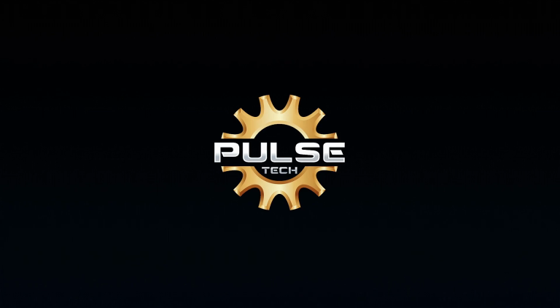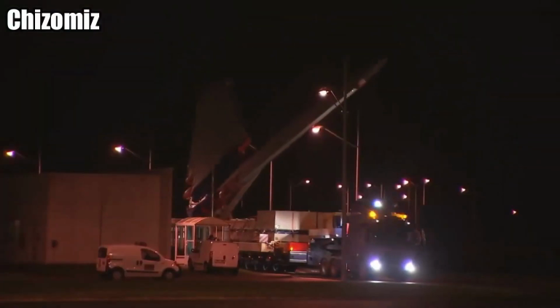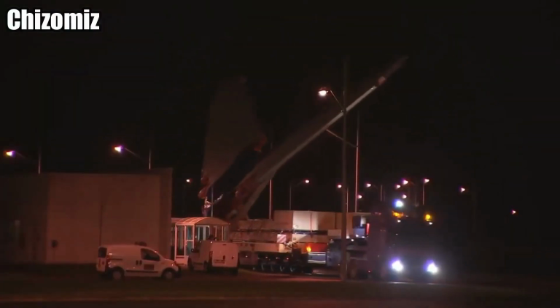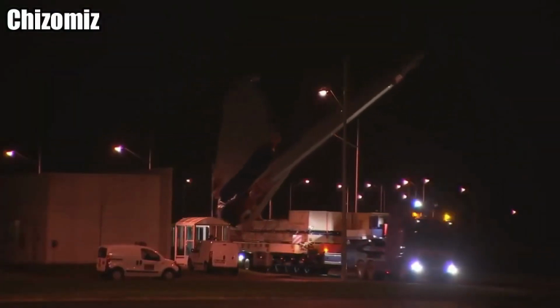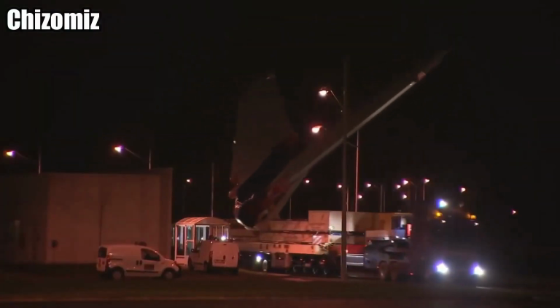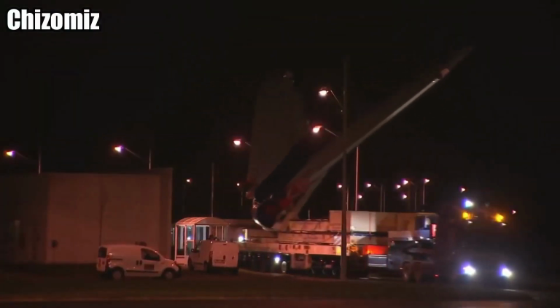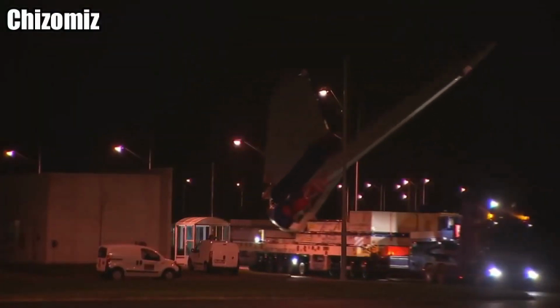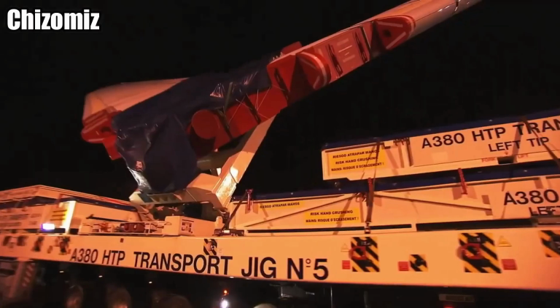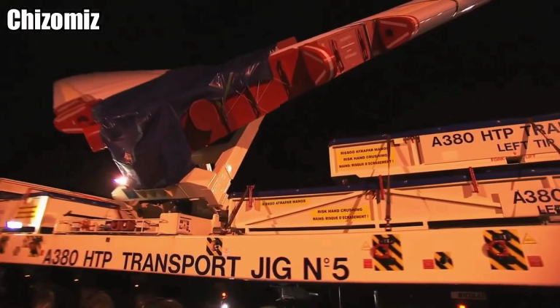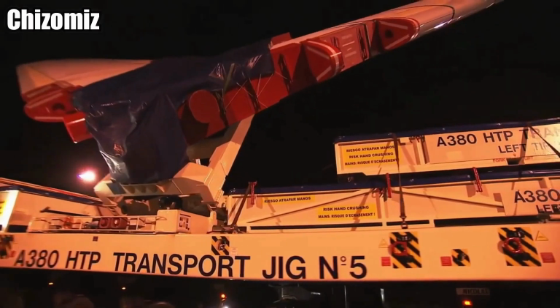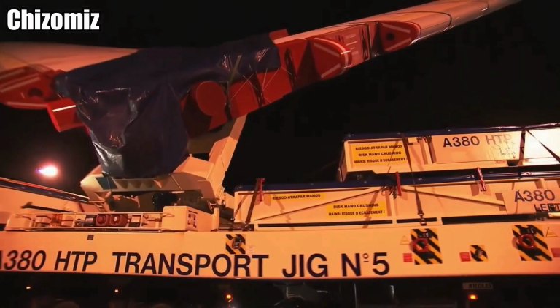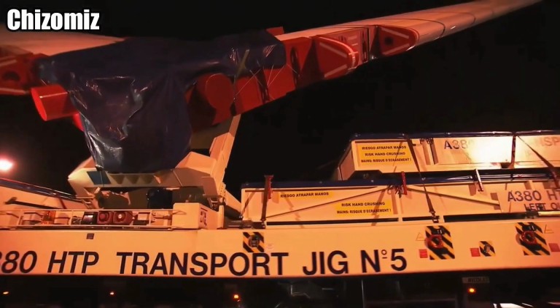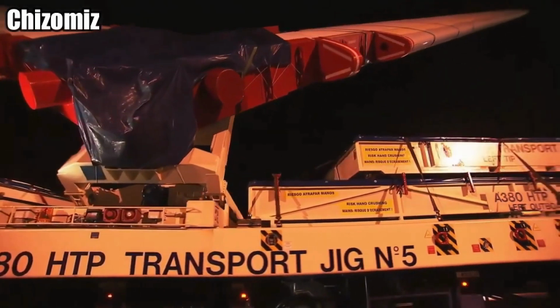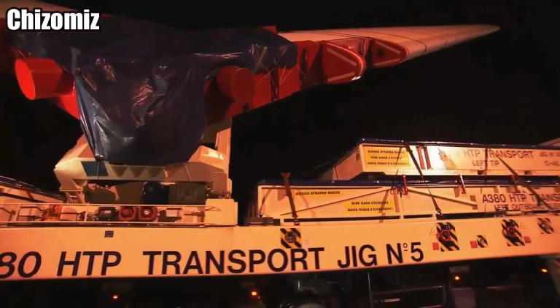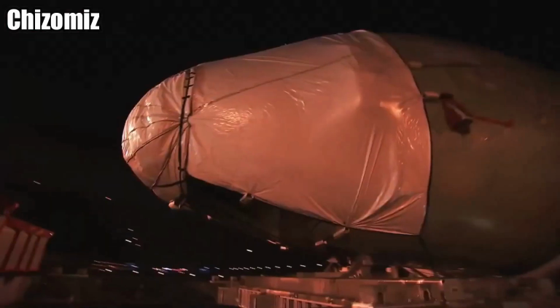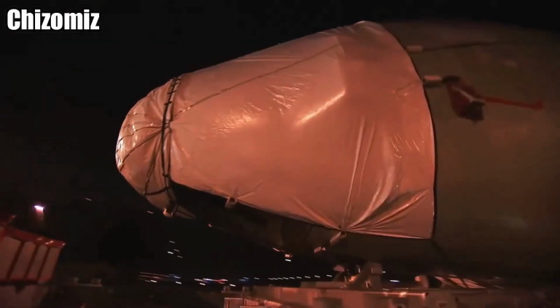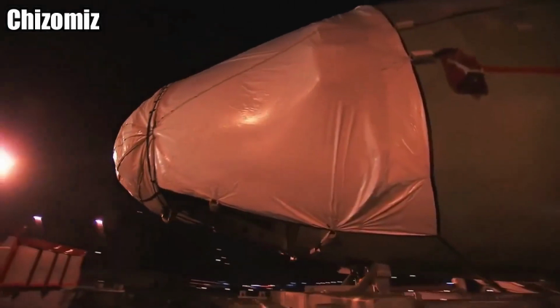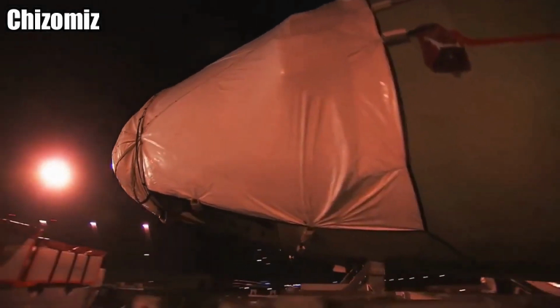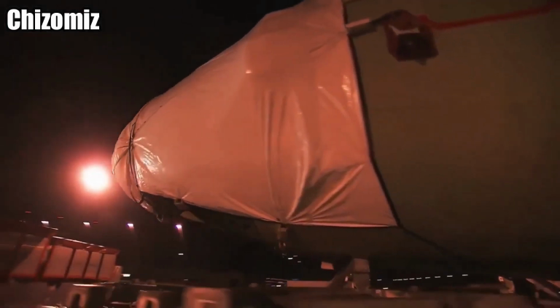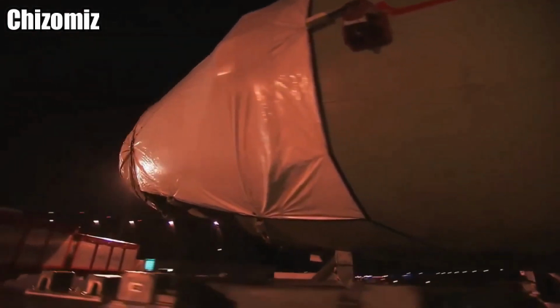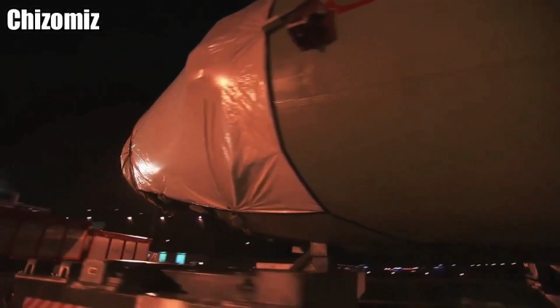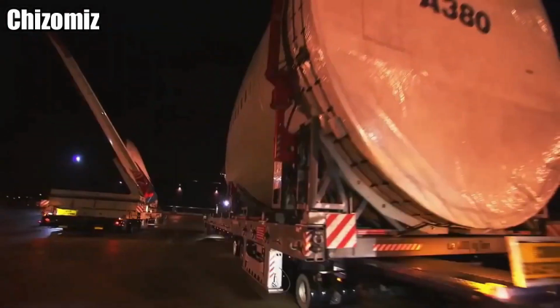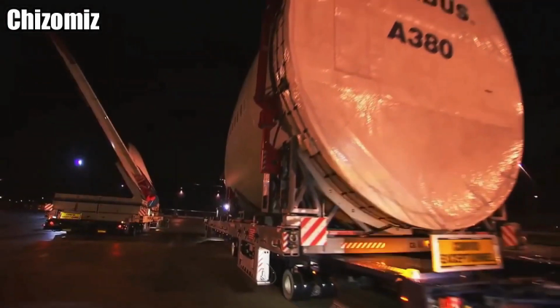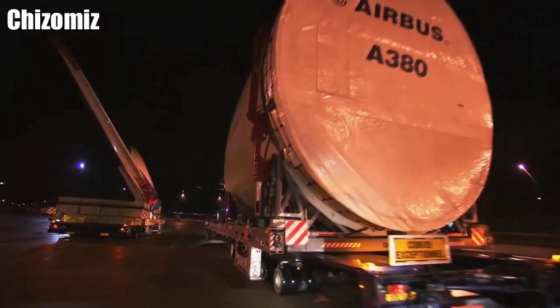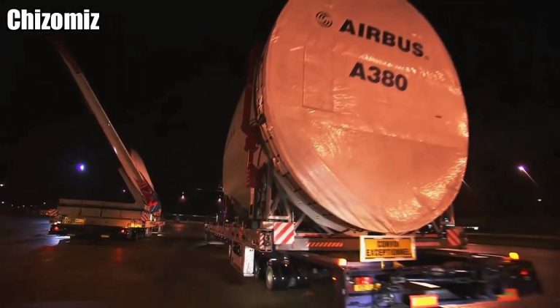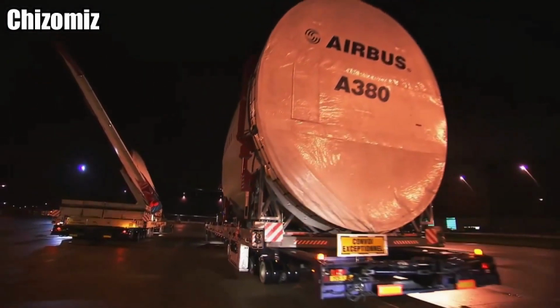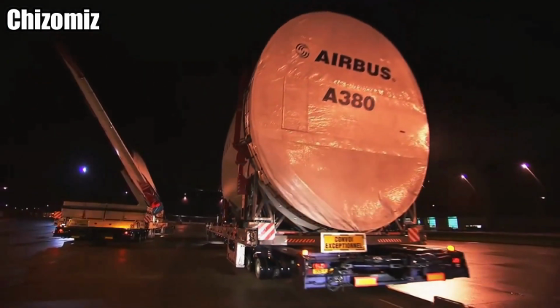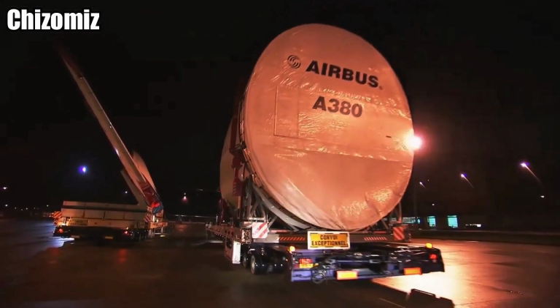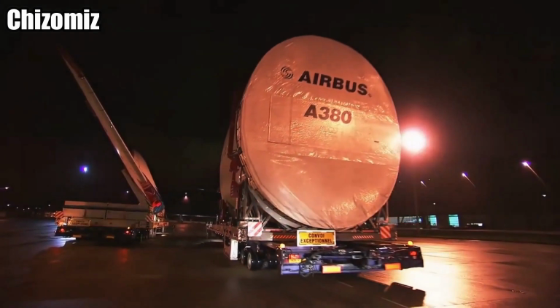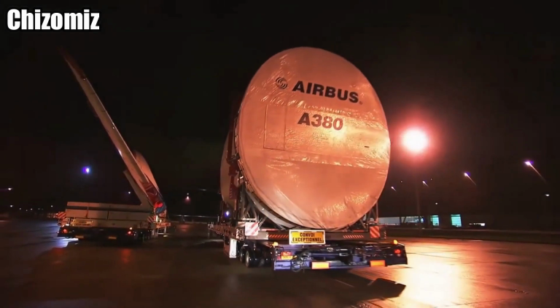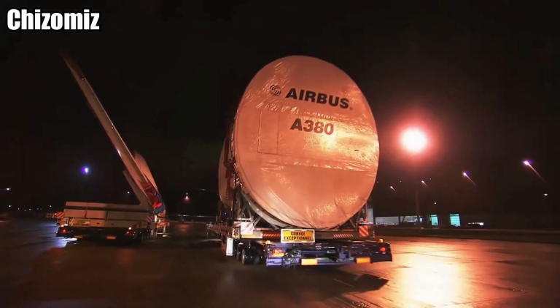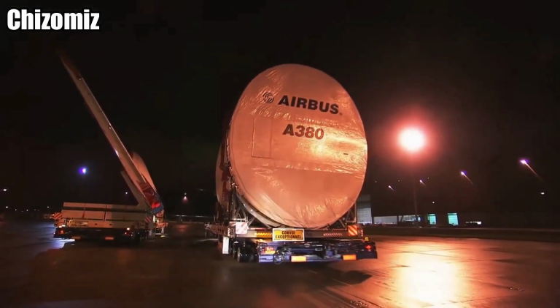All the body pieces are hauled to the factory, from the main piece to the wings. When you compare the parts next to a truck, they're ginormous.